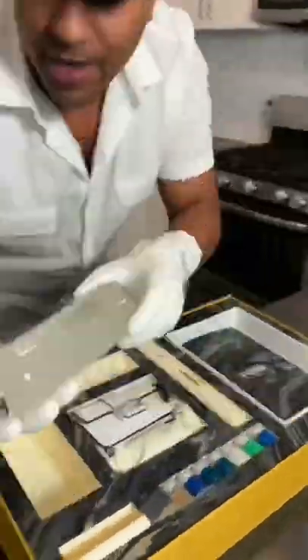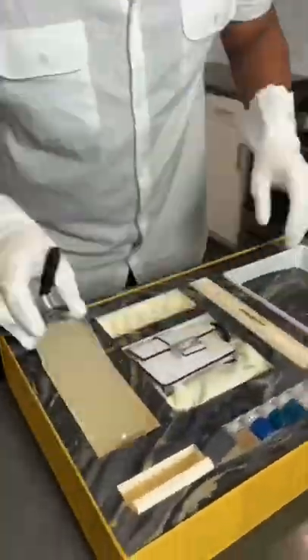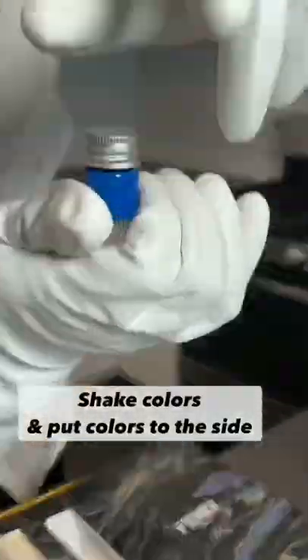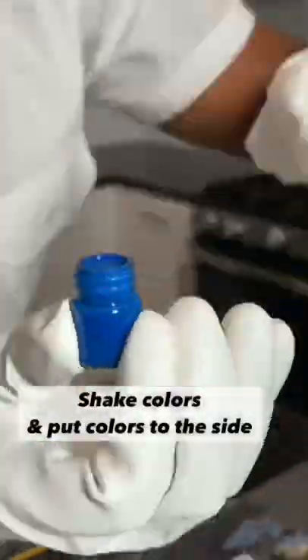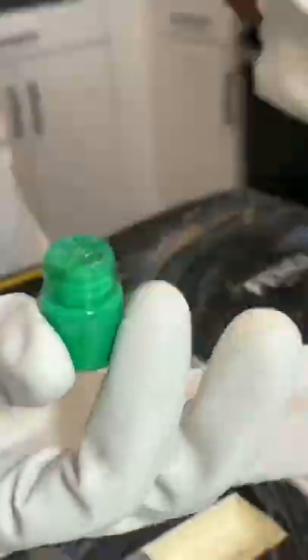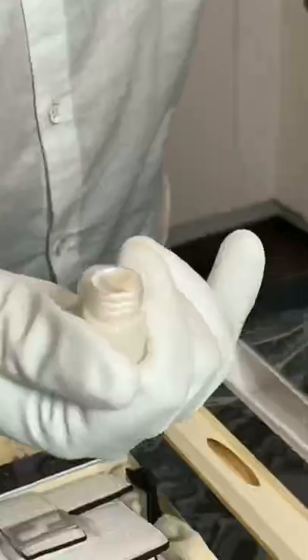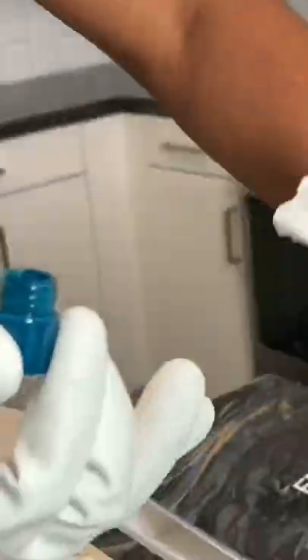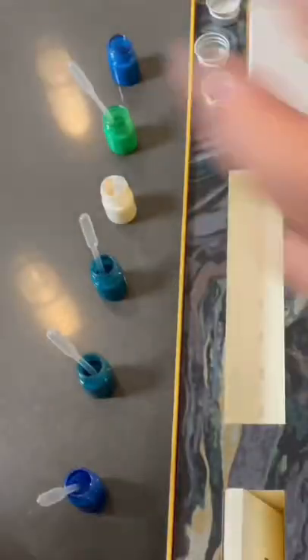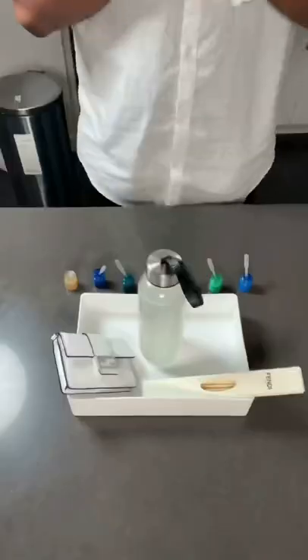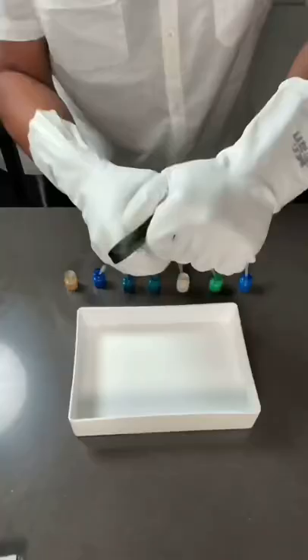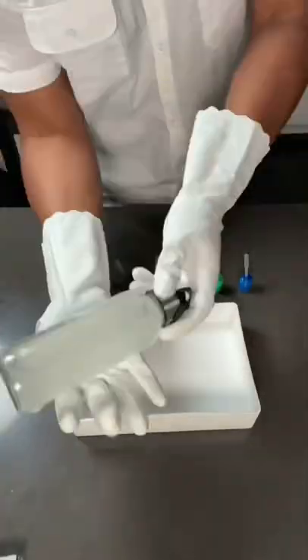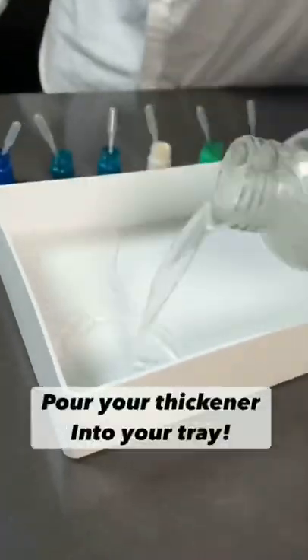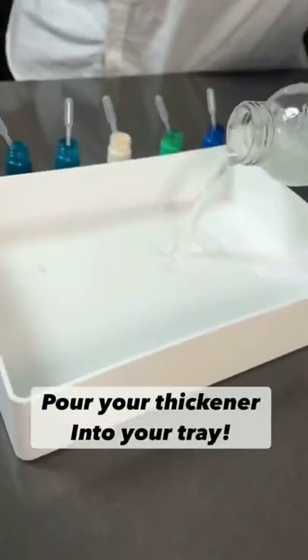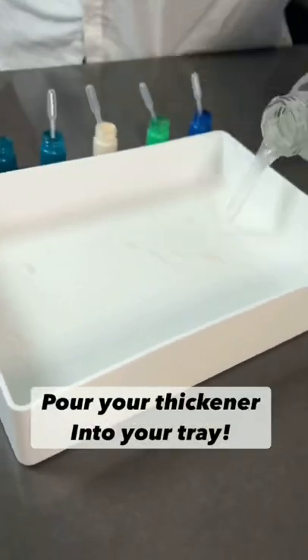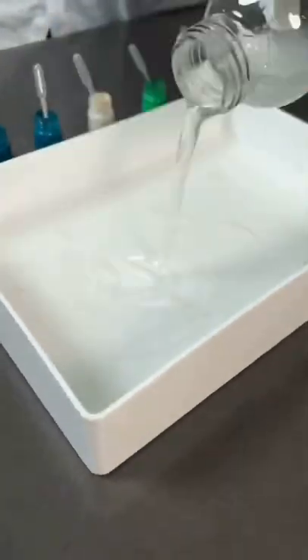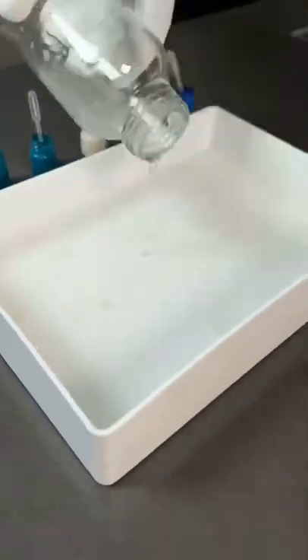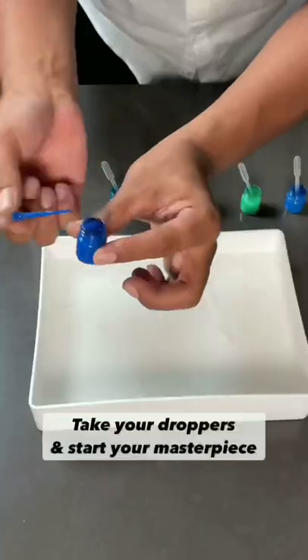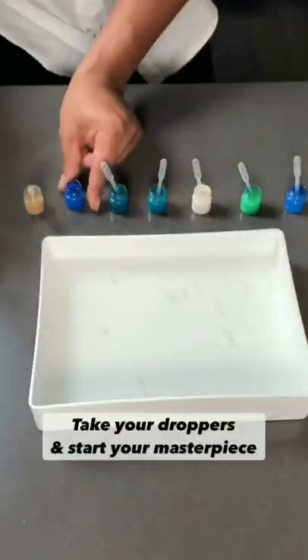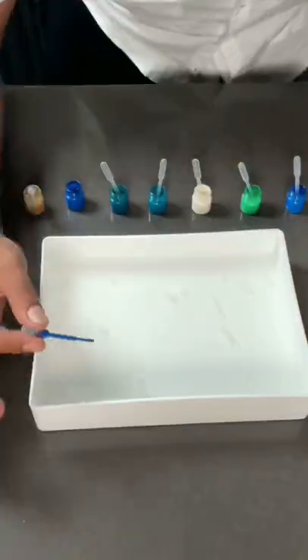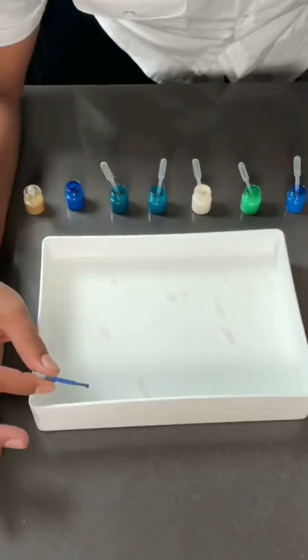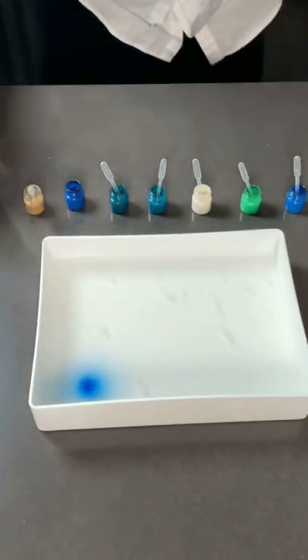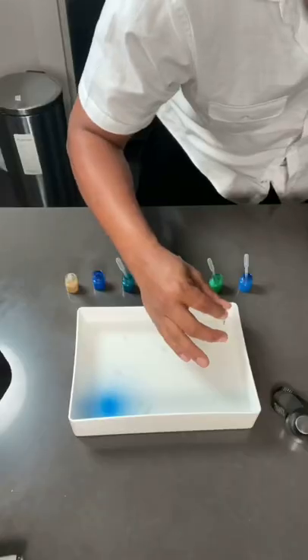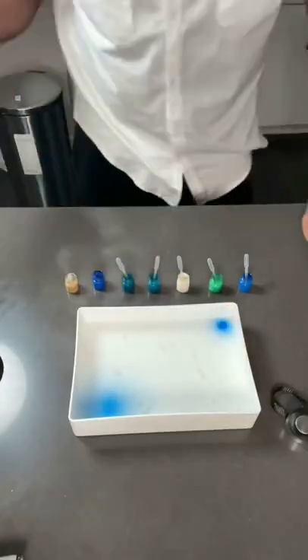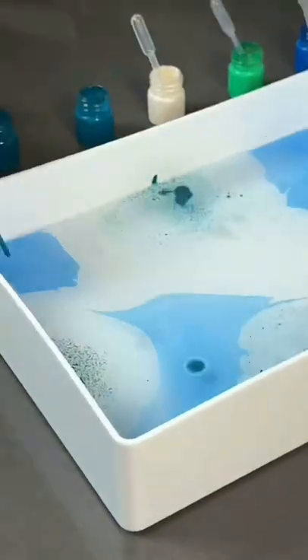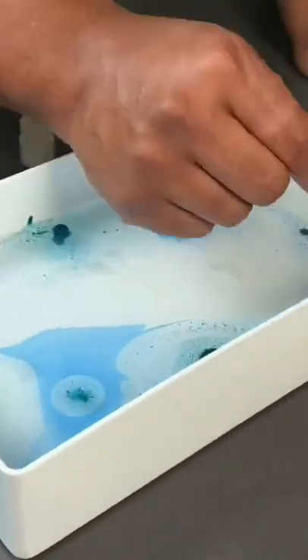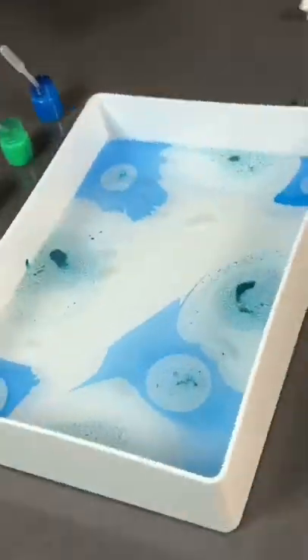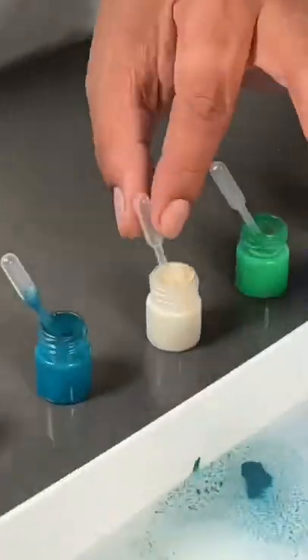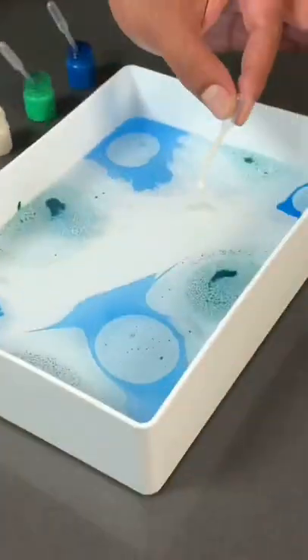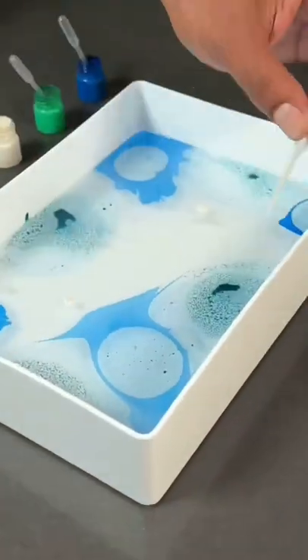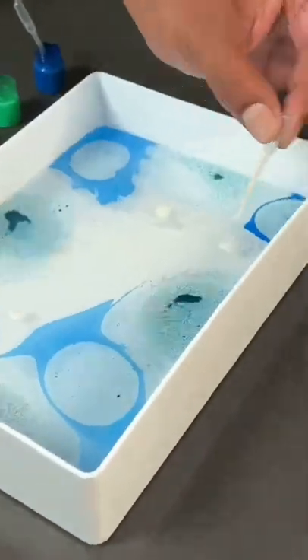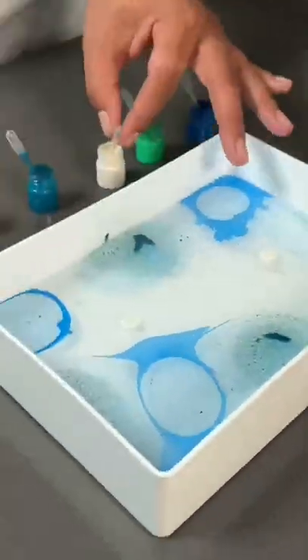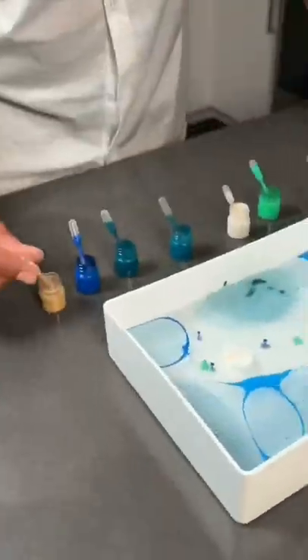You take your colors, shake them up, put your droppers in there. Now it's time to pour the liquid into the tray, and this is where you get creative and fun — you get to make your own little design with the different colors.